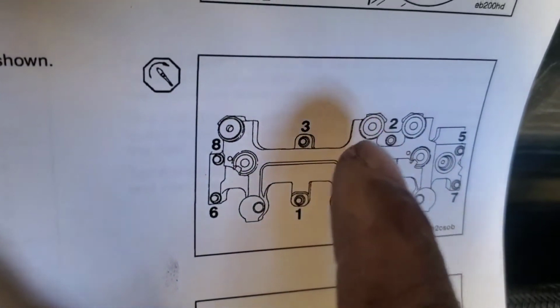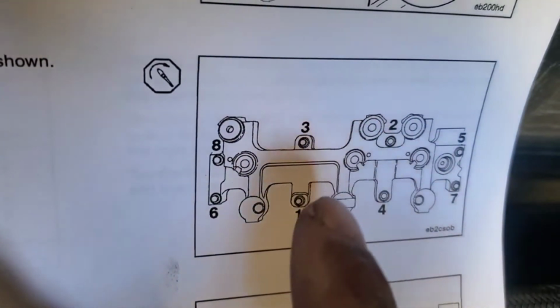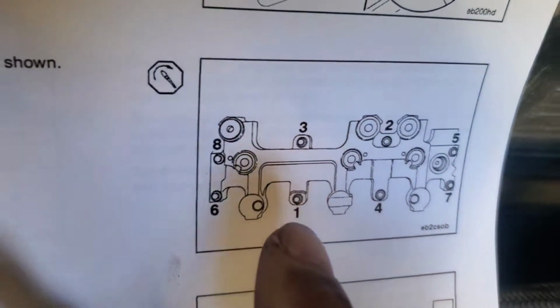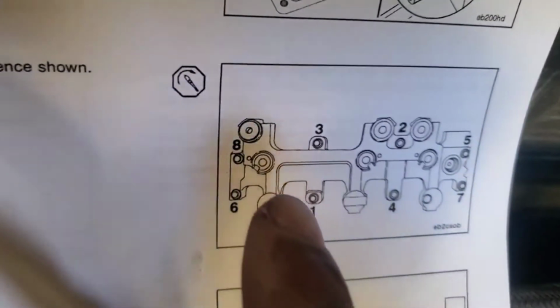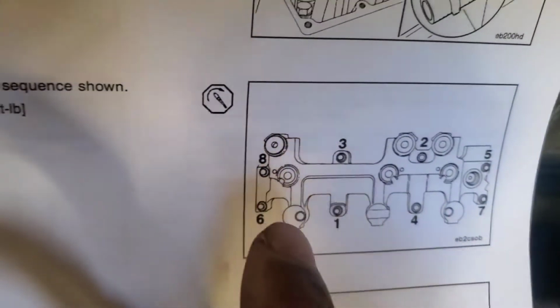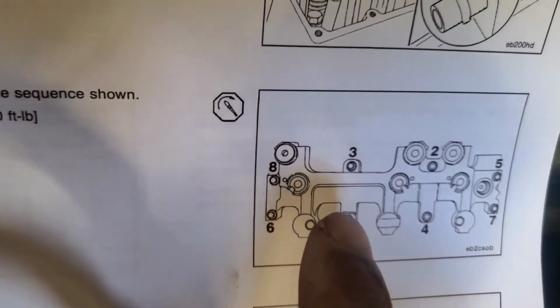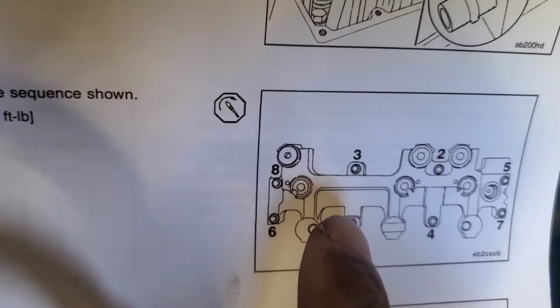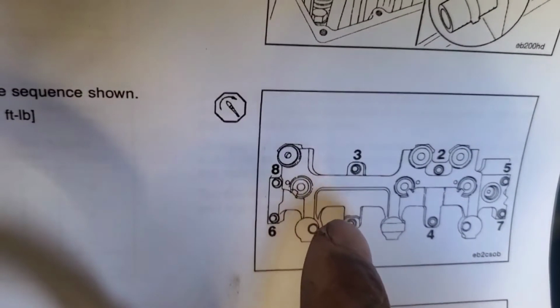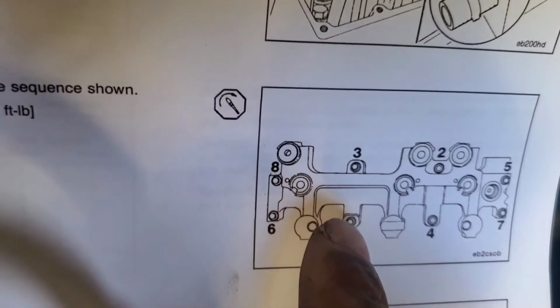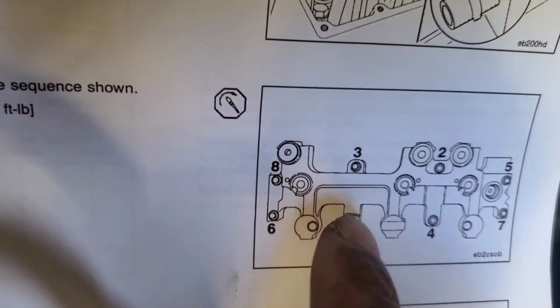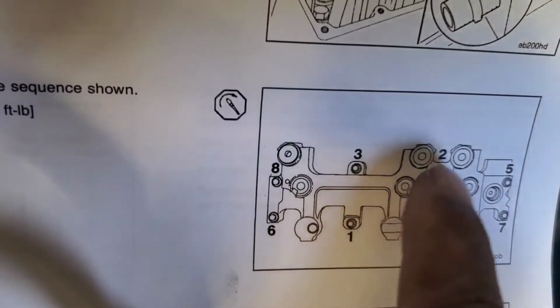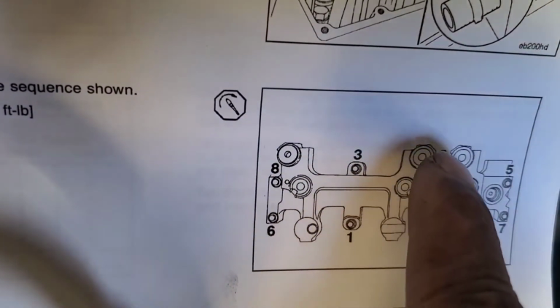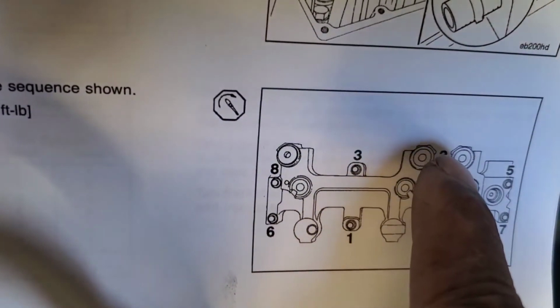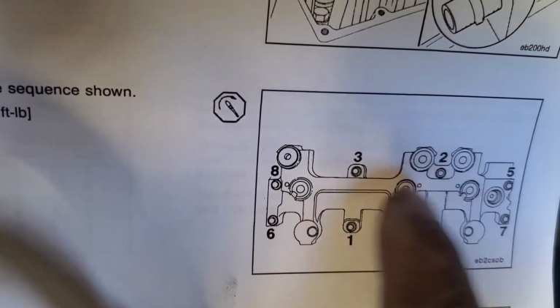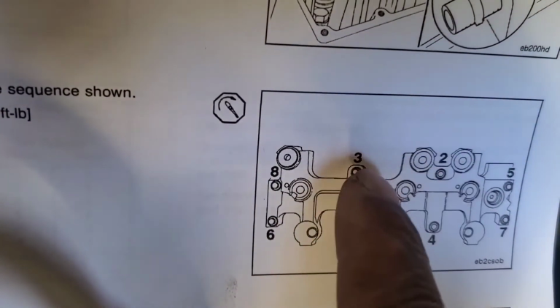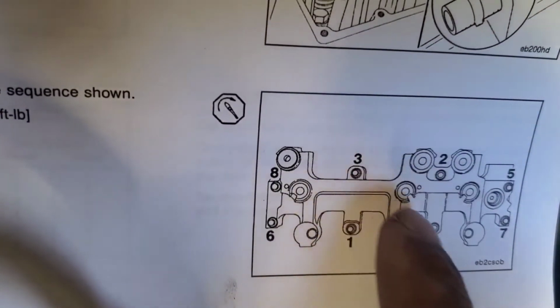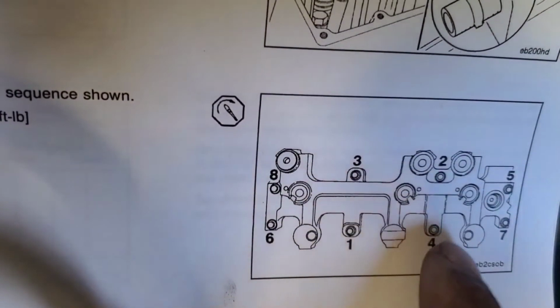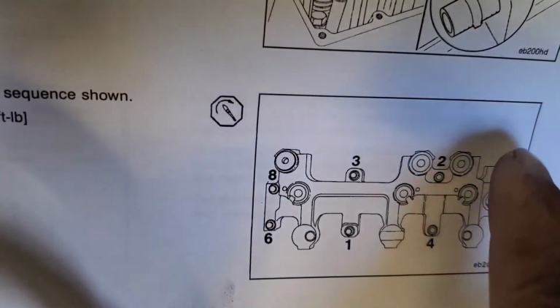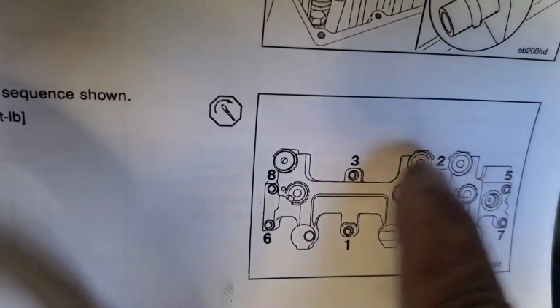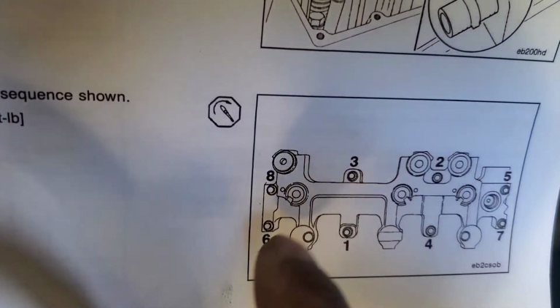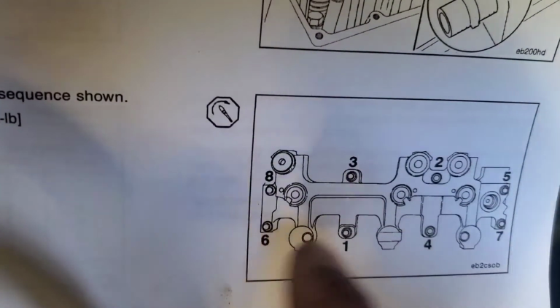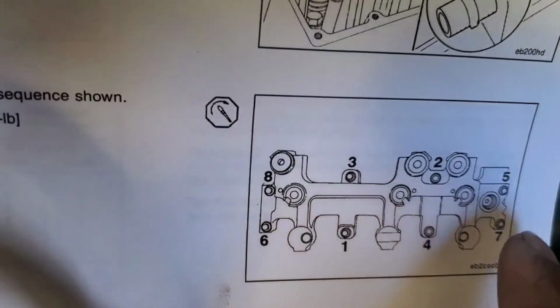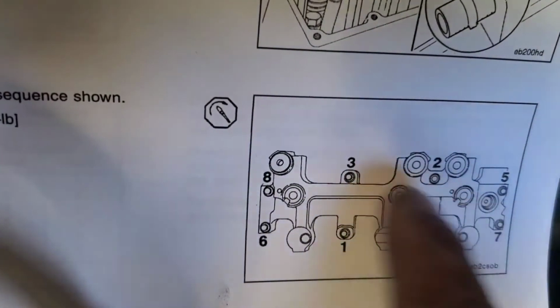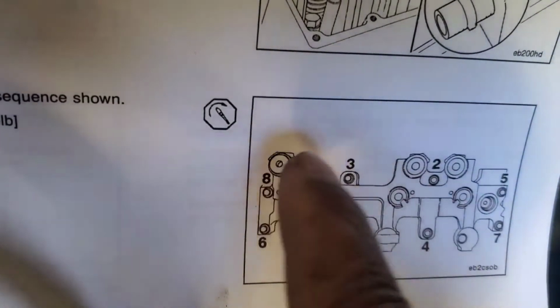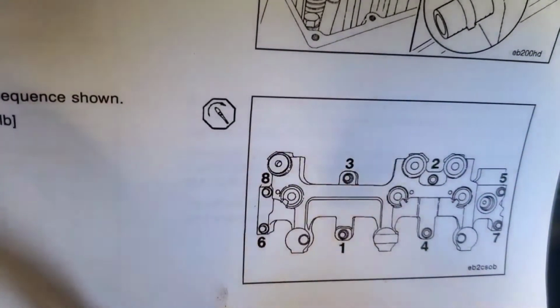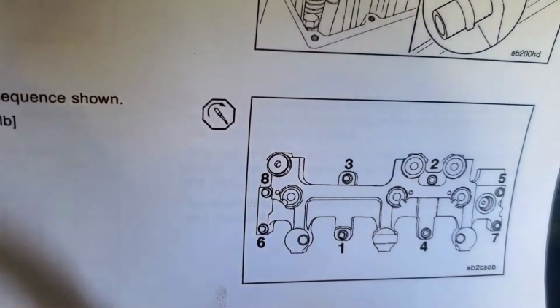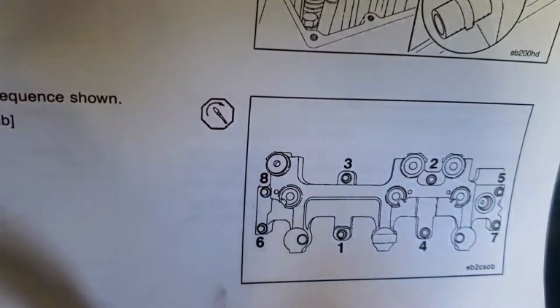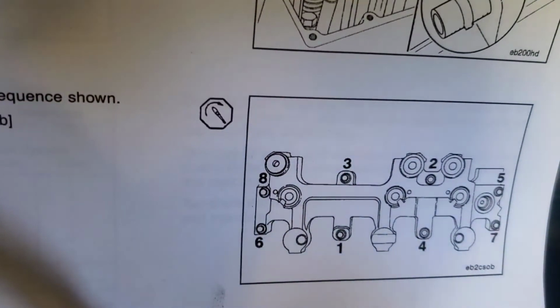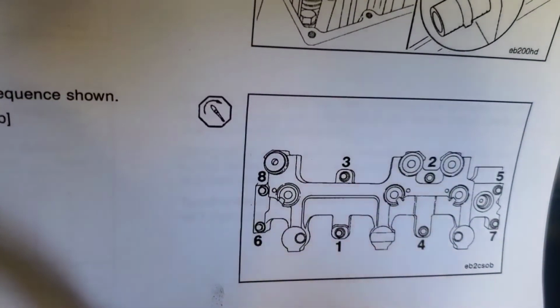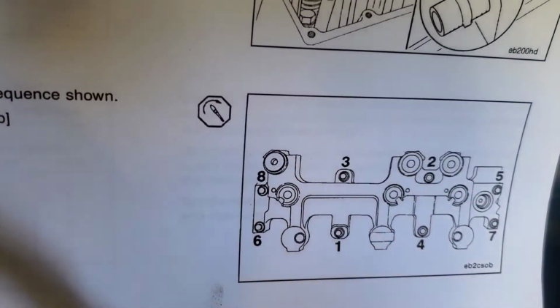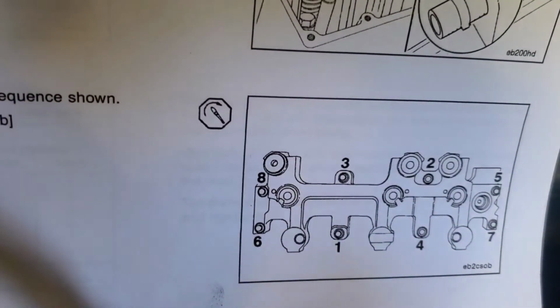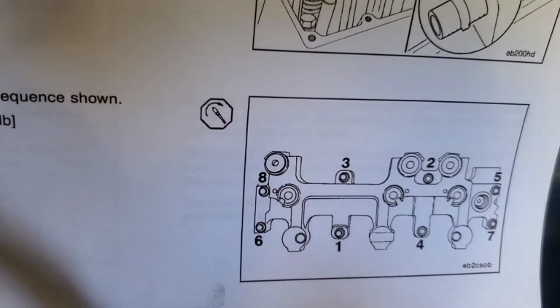You've got to torque number one, number two, three, four, five, six, seven, and eight. That's the torque sequence pattern.